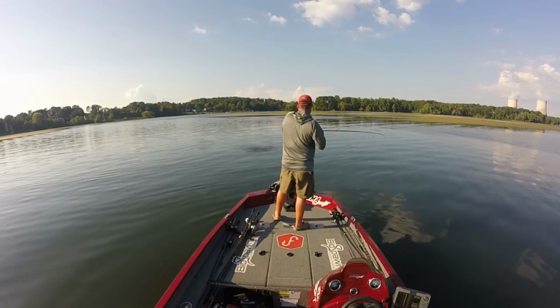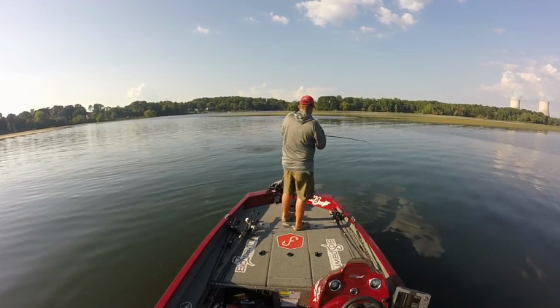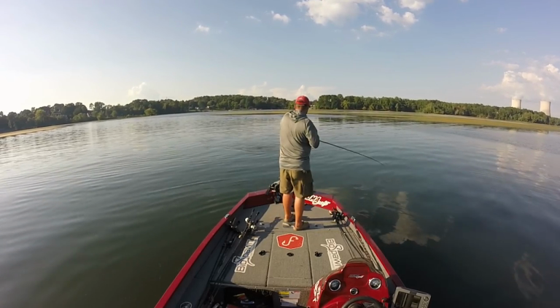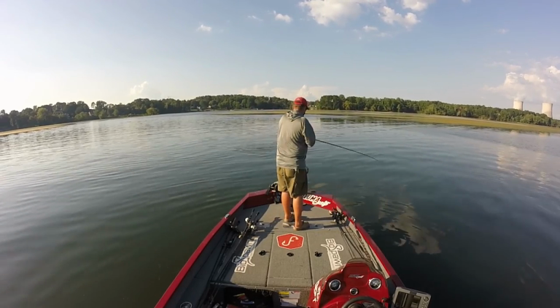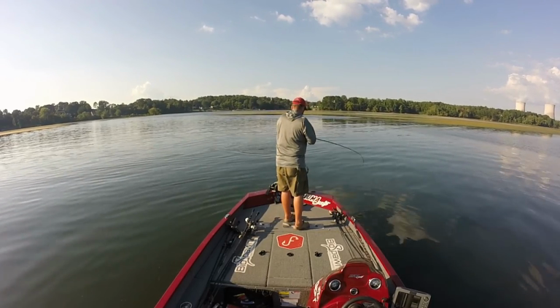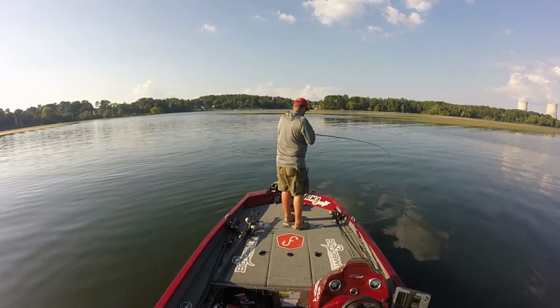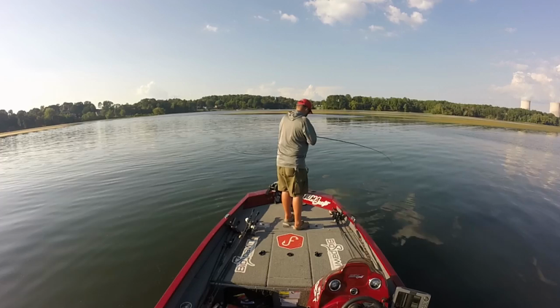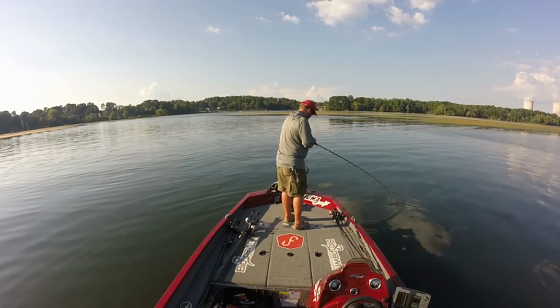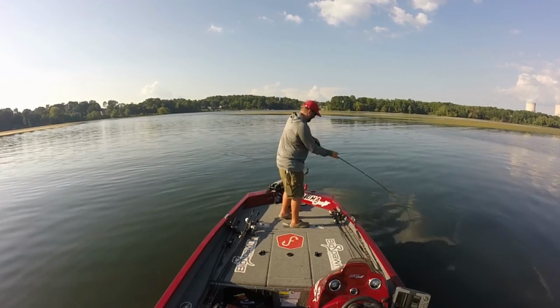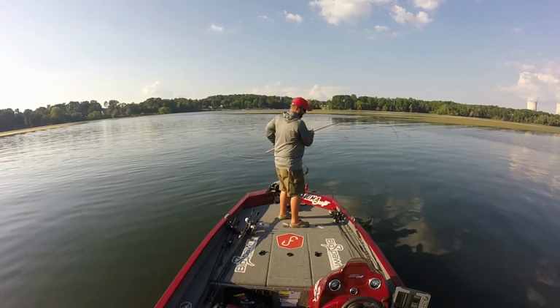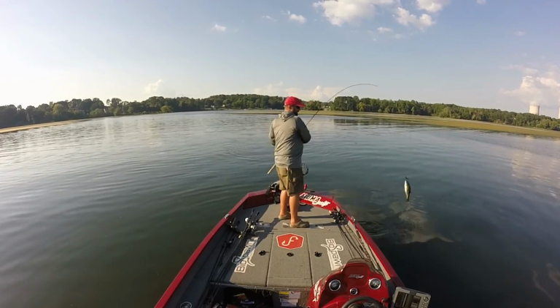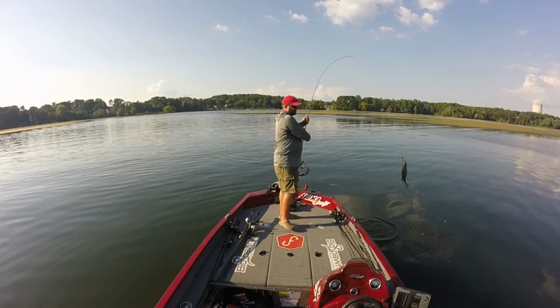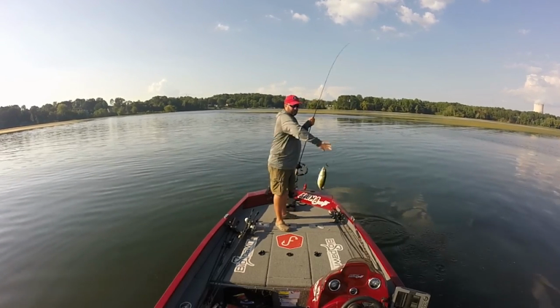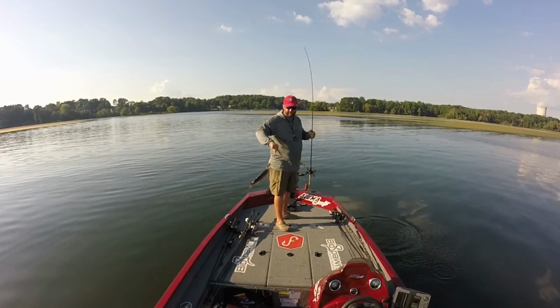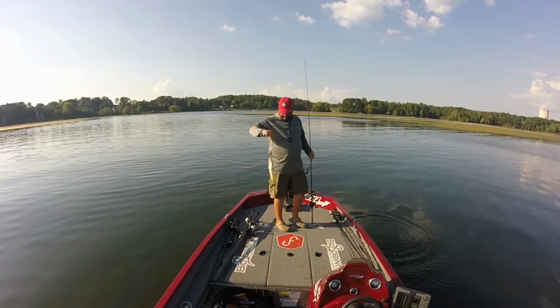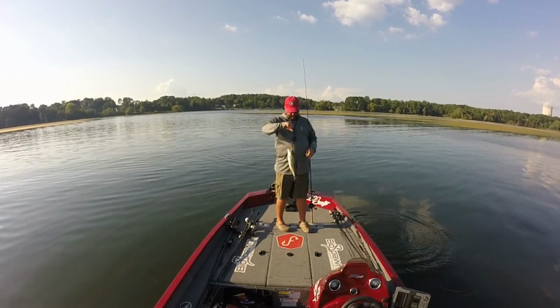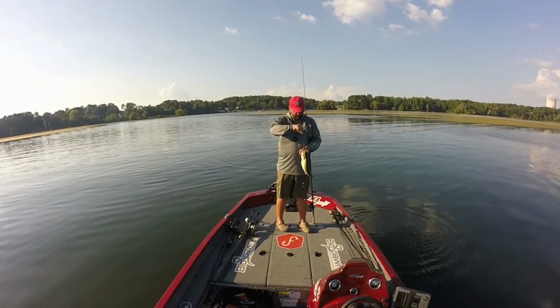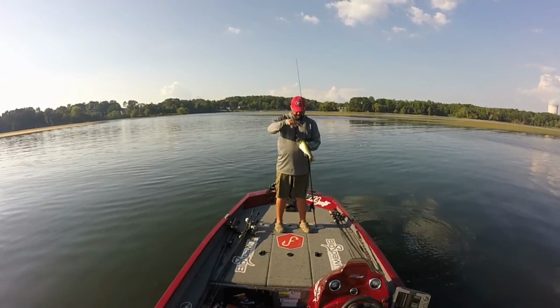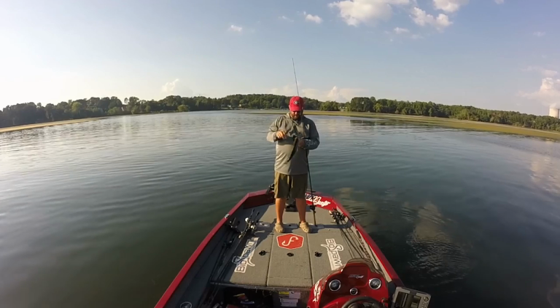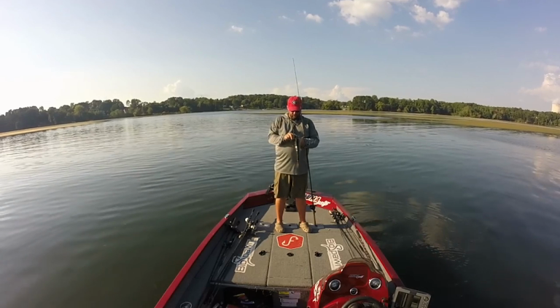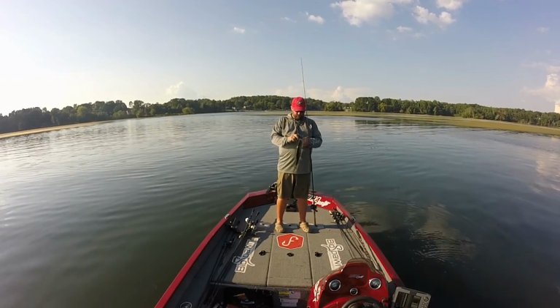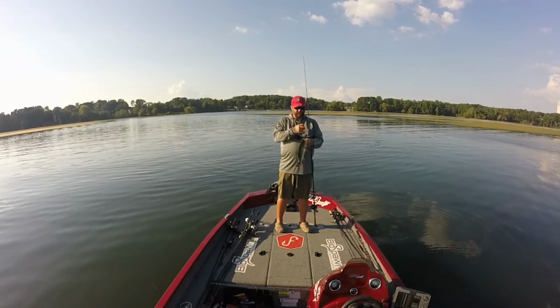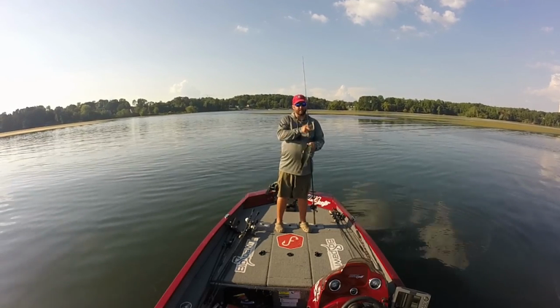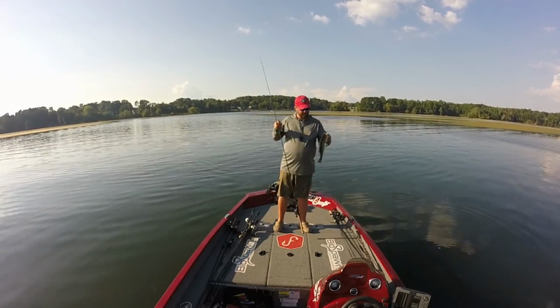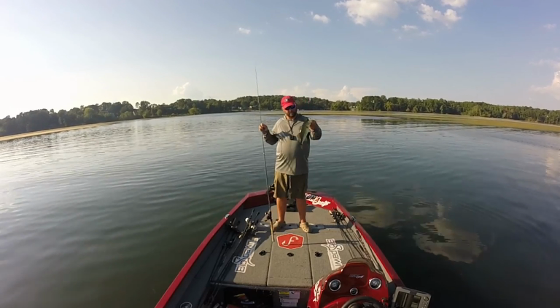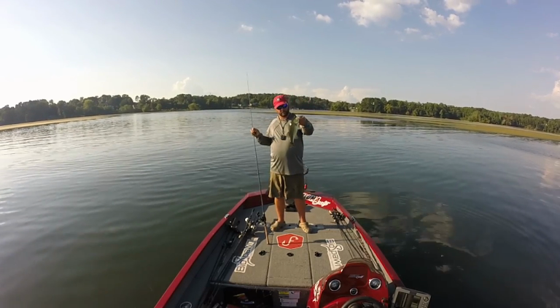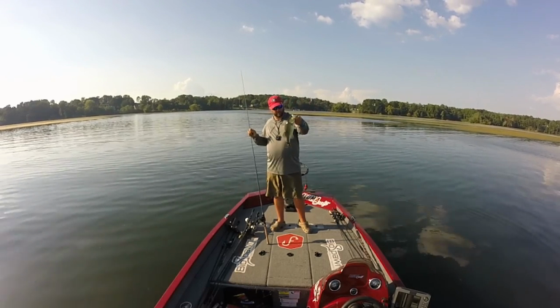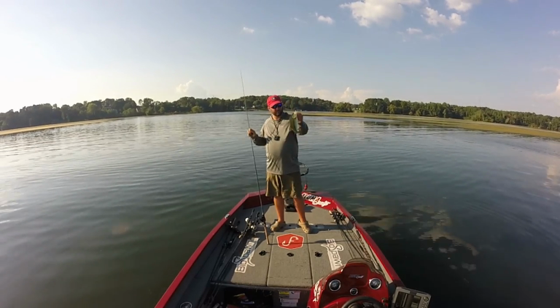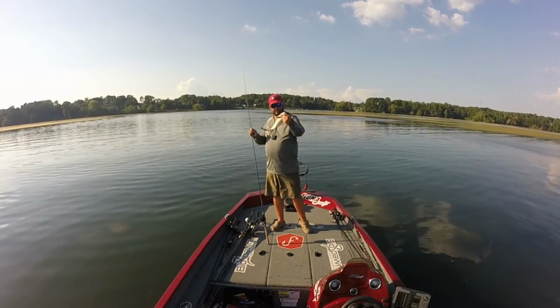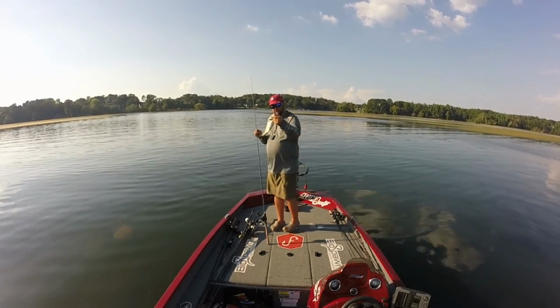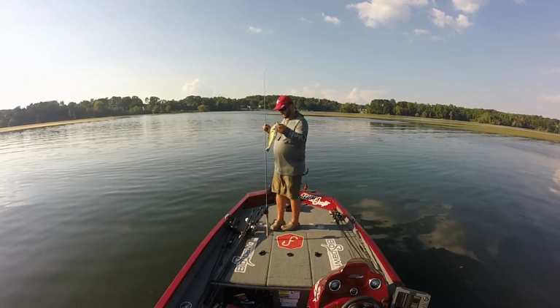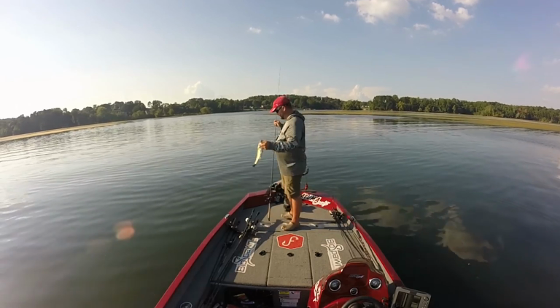Oh there's one! Came out of that grass. I usually don't set the hook that fast, but he took it and he took it hard. Usually what you do is you let them take it for a second or two before you set the hook.